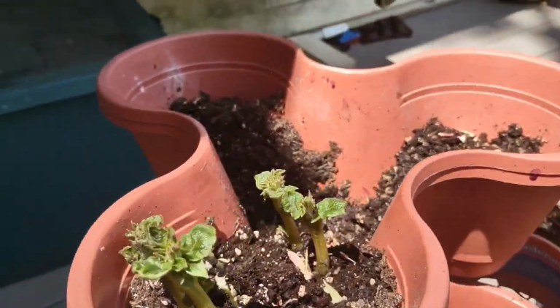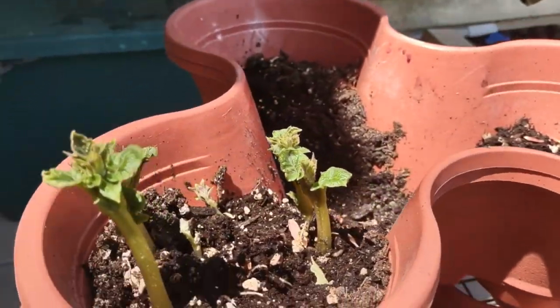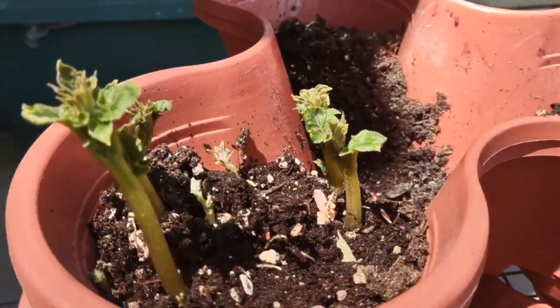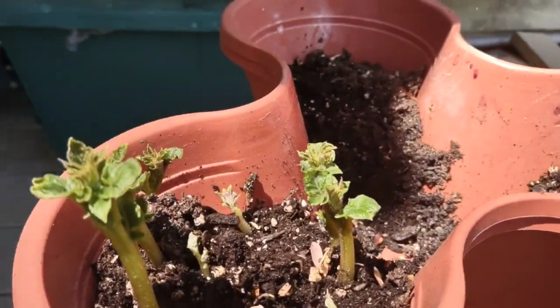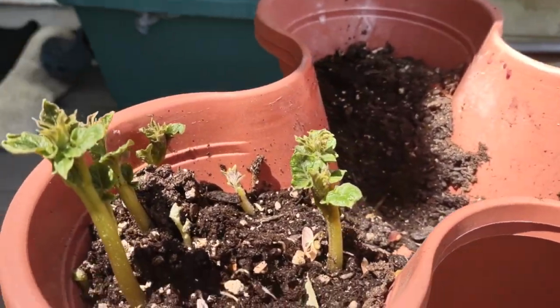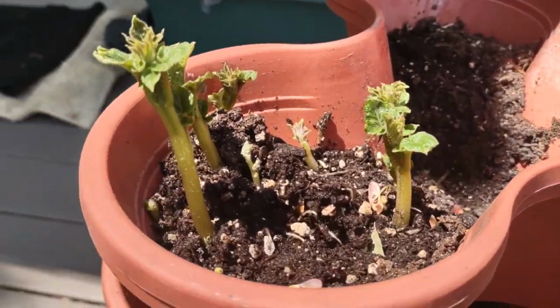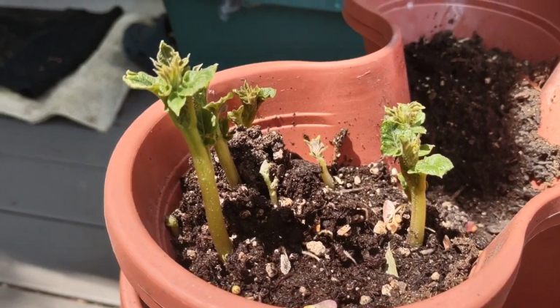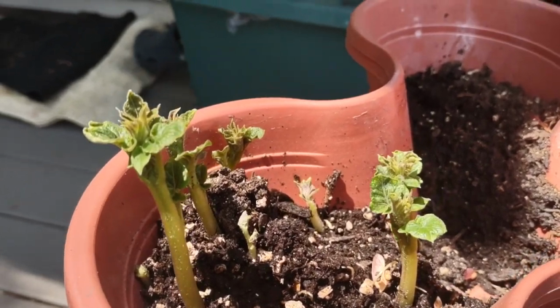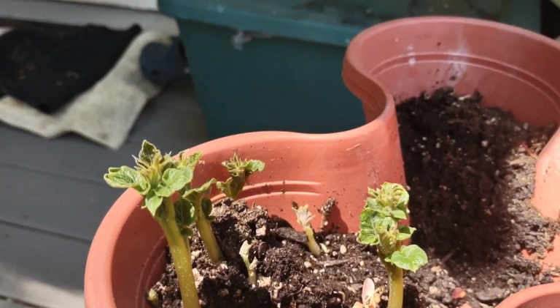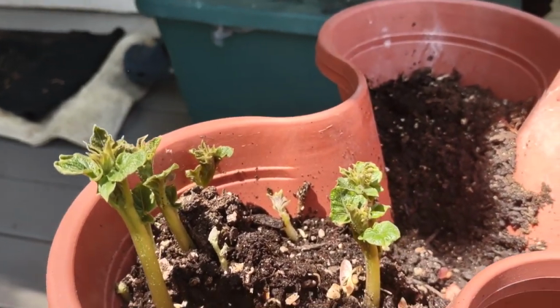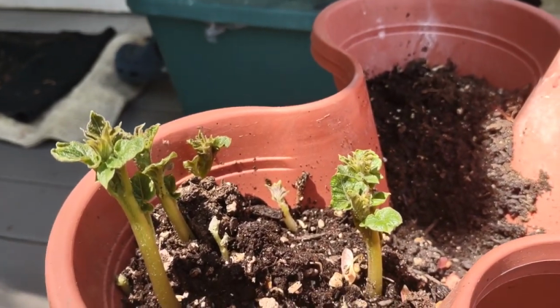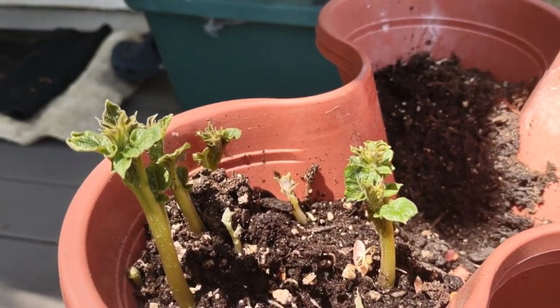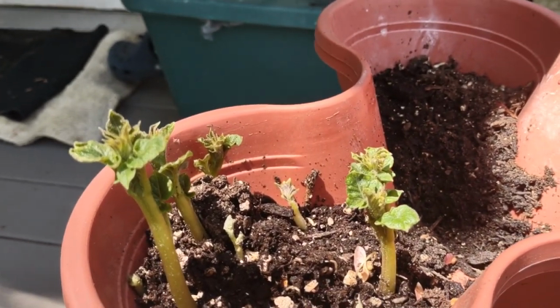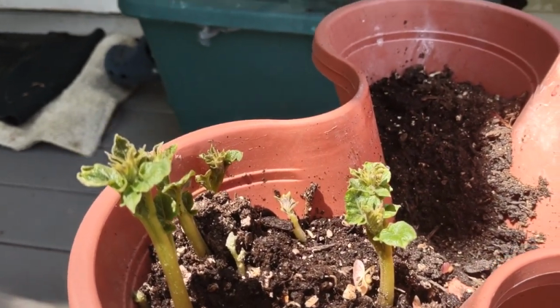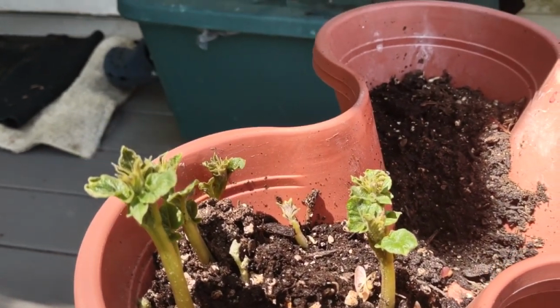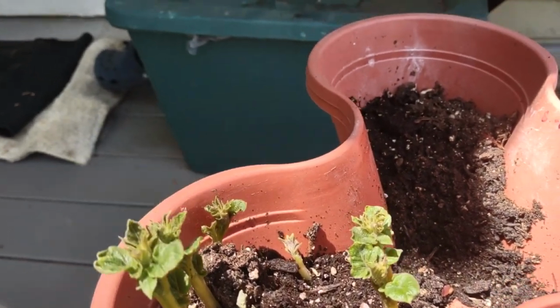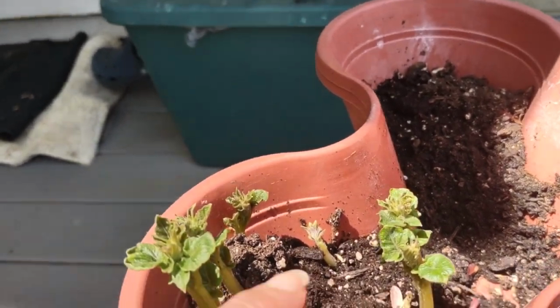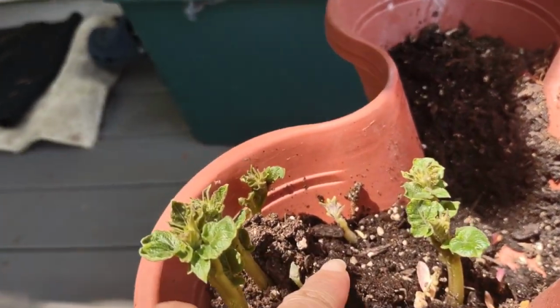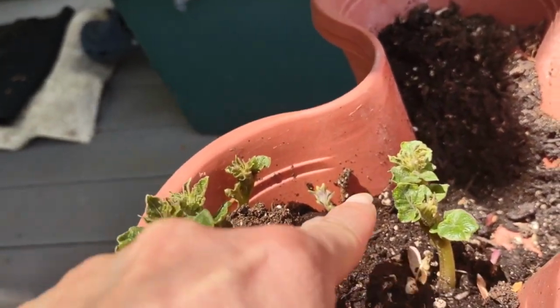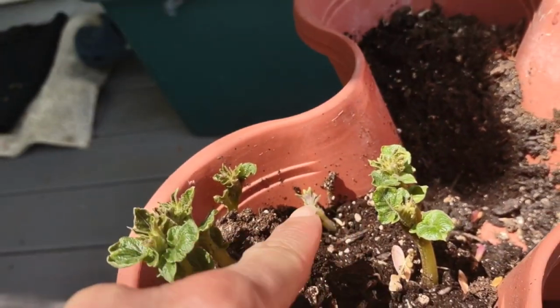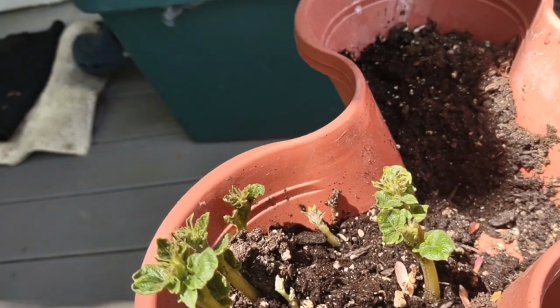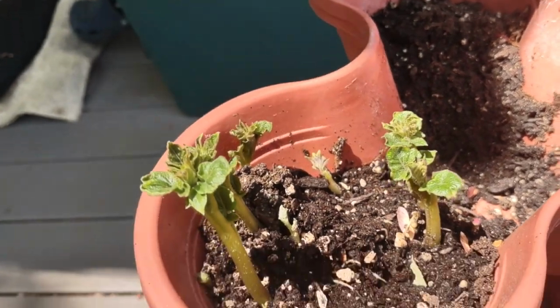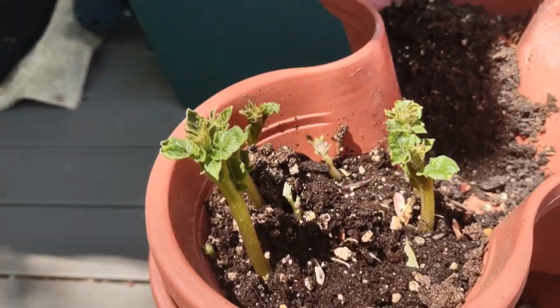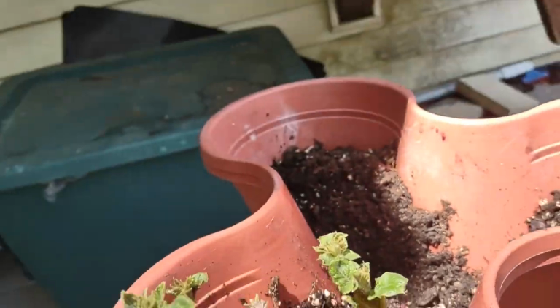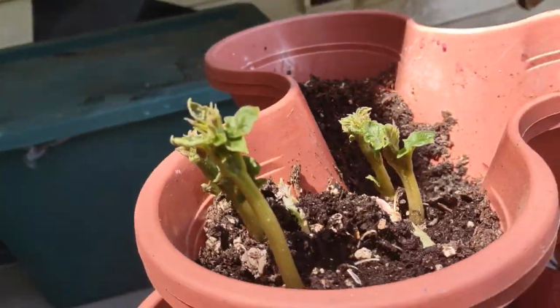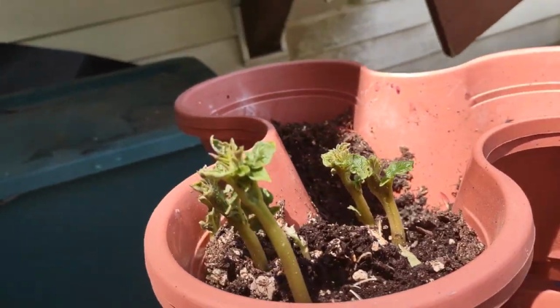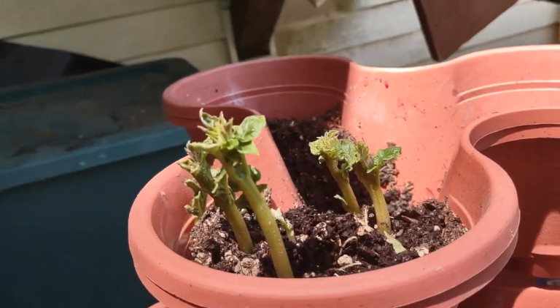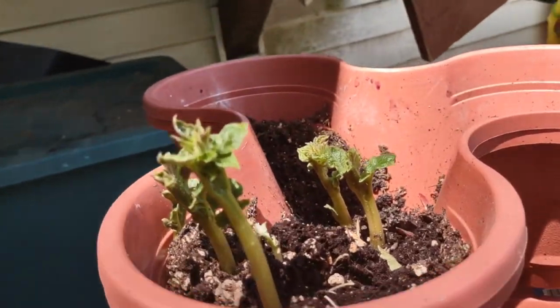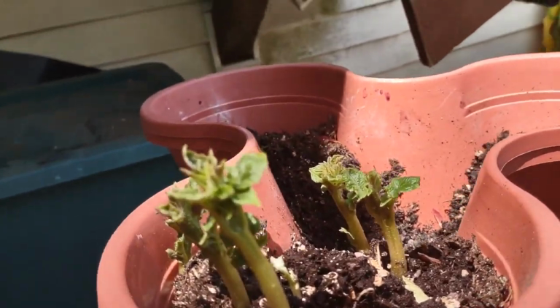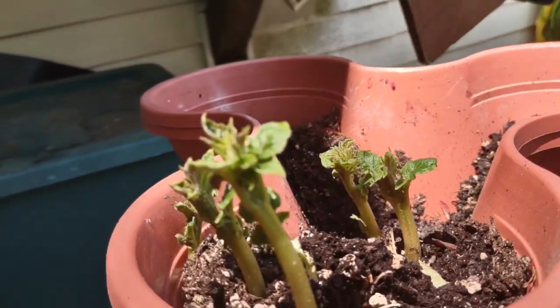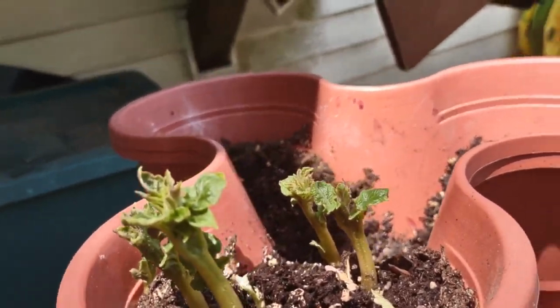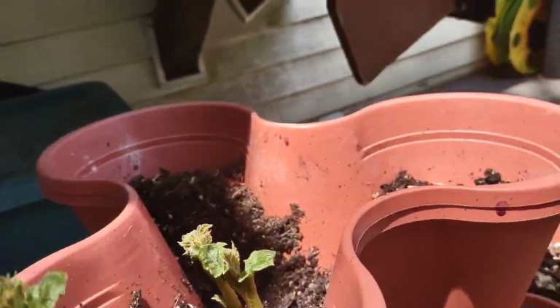This is like three weeks ago, that's it. And I've already got like five little potatoes in there — actually six, there's a little one over there. So I'm kind of proud of my potato plants.